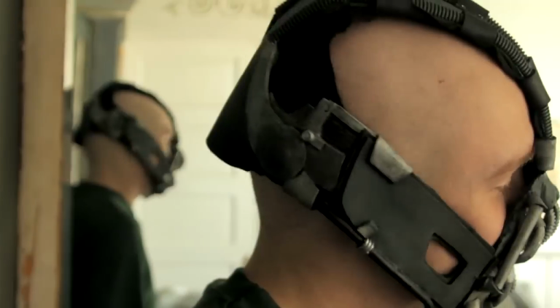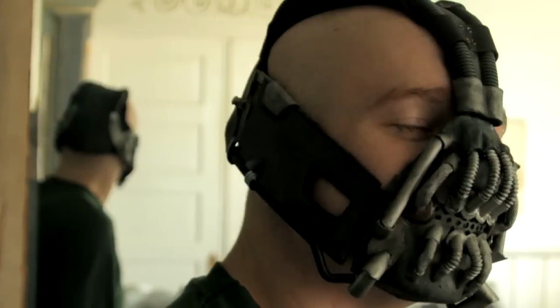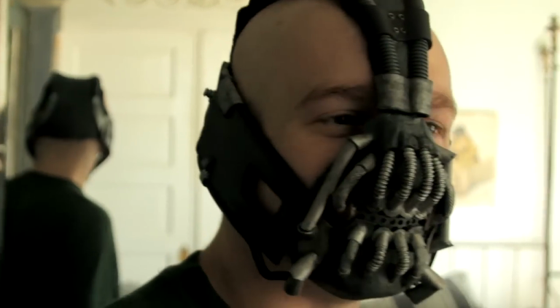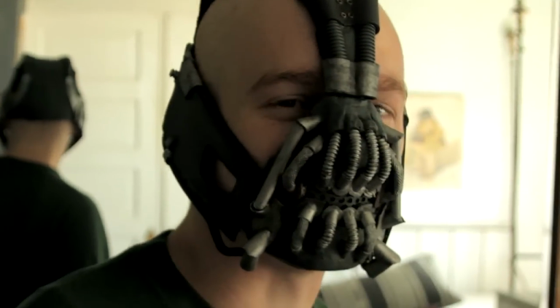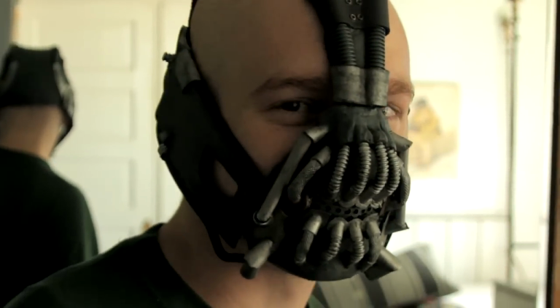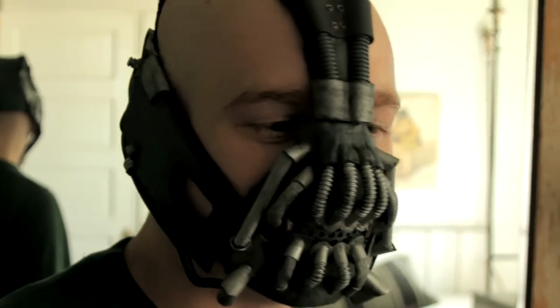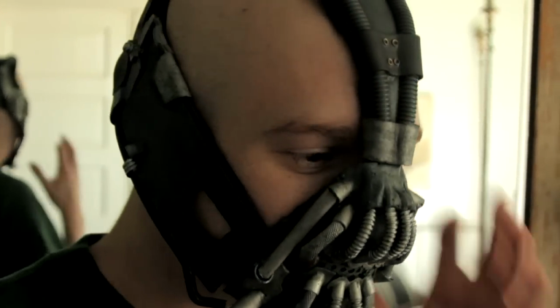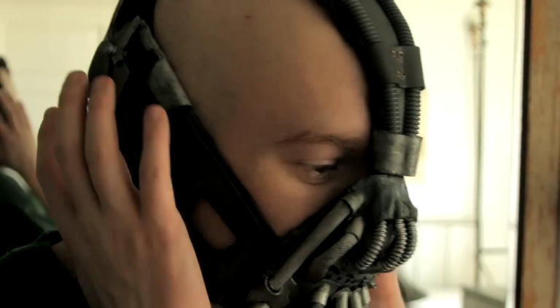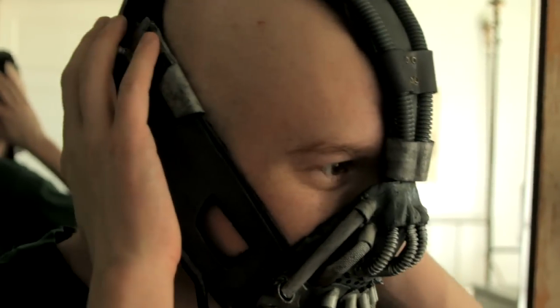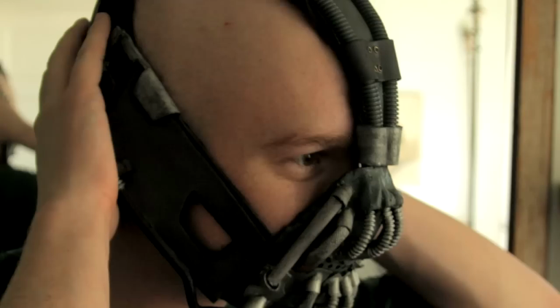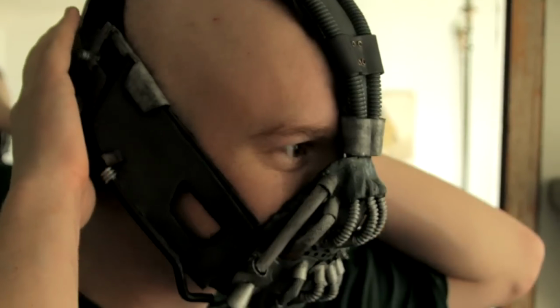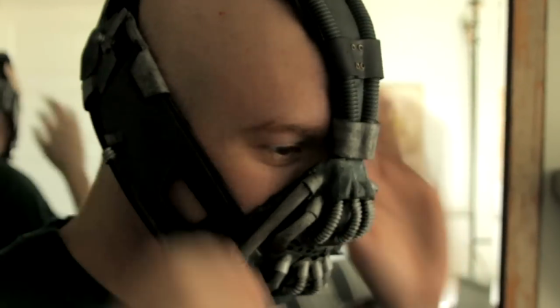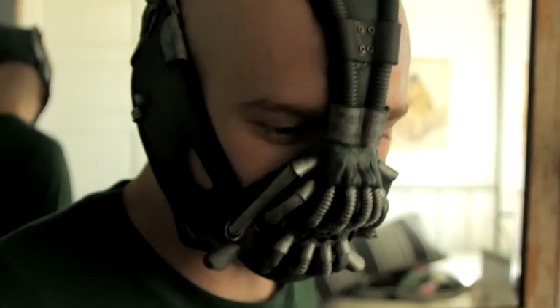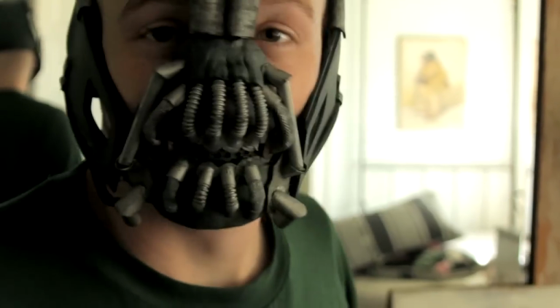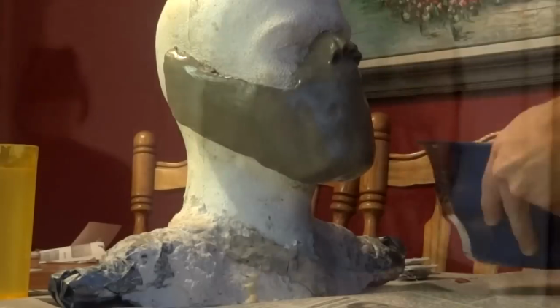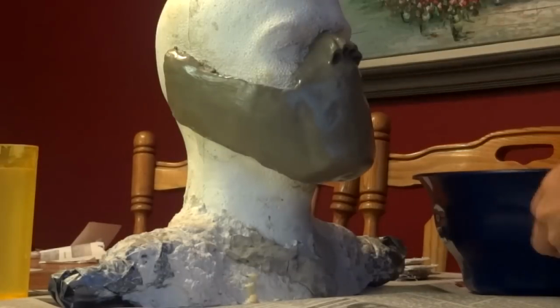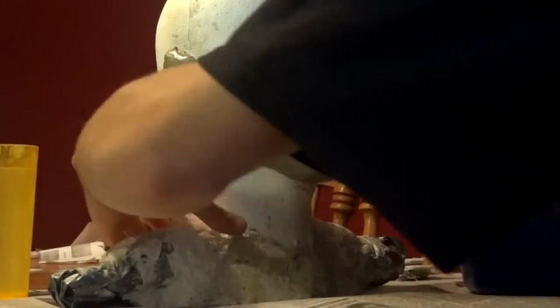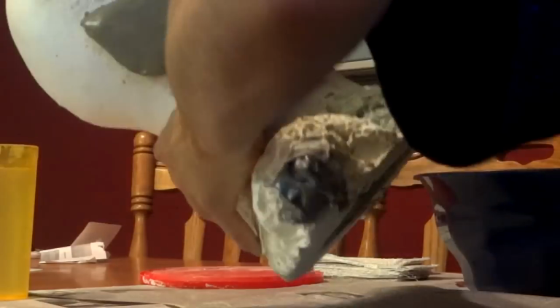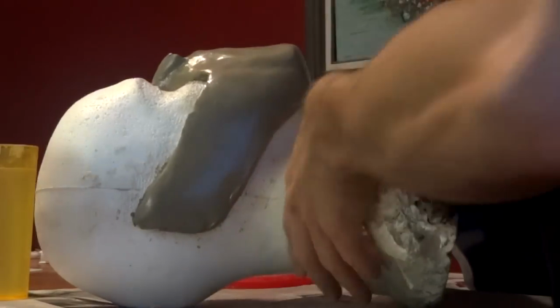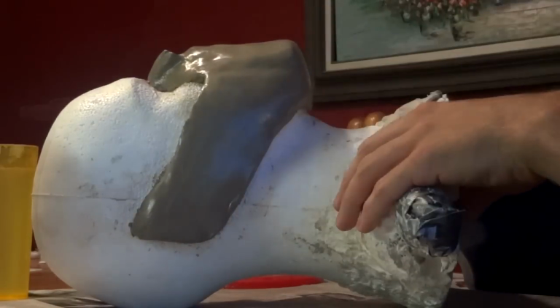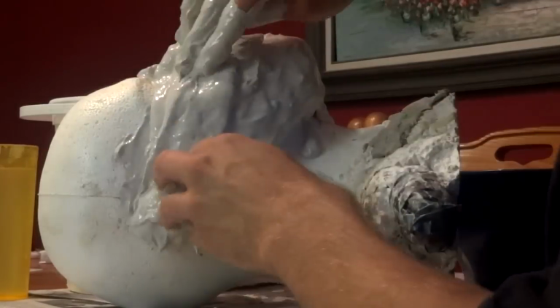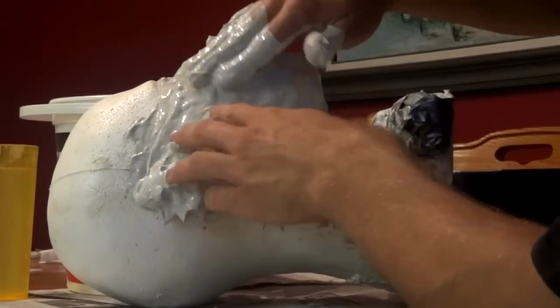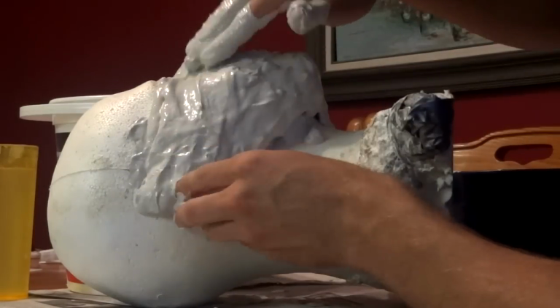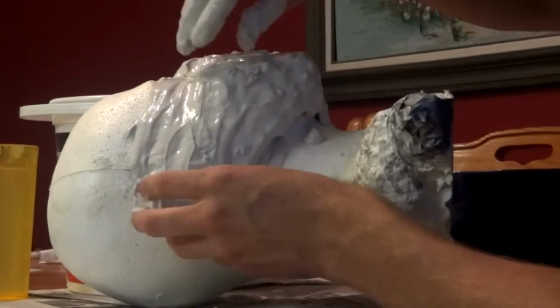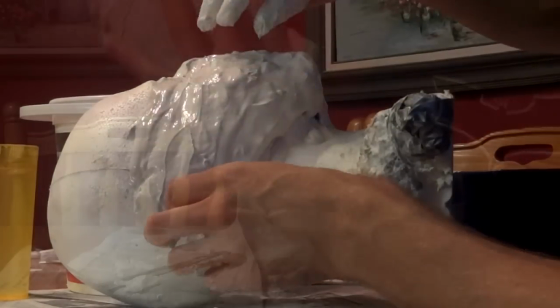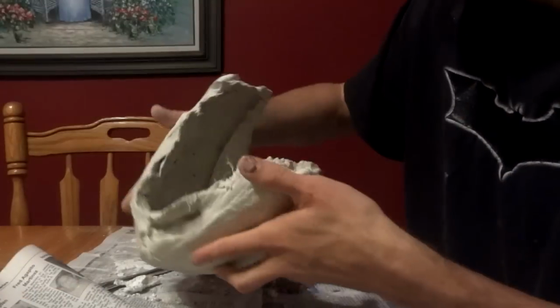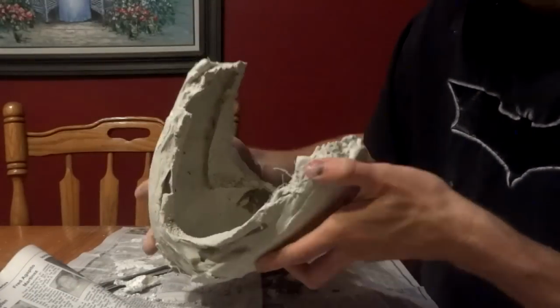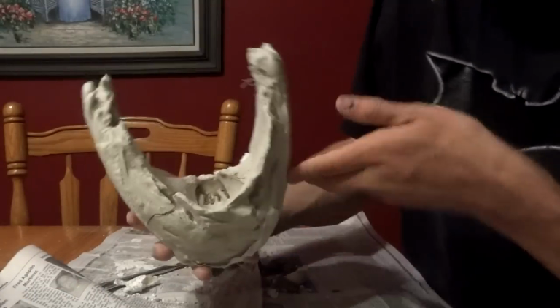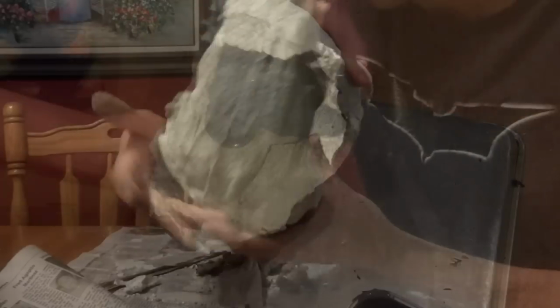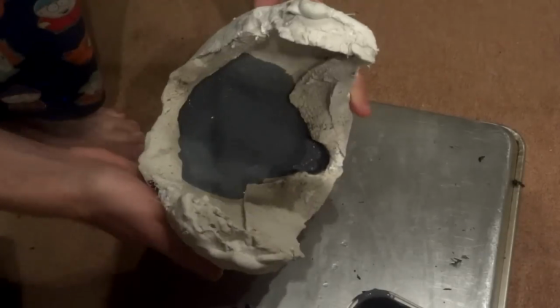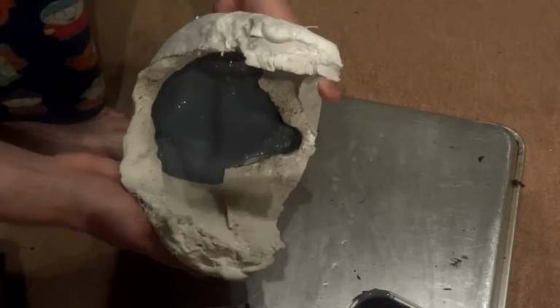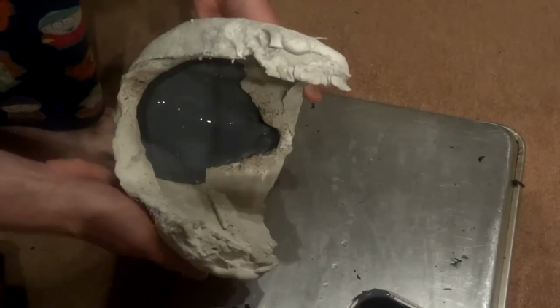Bane's mask was a little bit different. I had initially planned to use a paintball mask for the base of the mouthpiece, but decided it would be better if I just sculpted it. So I did sculpt it out of clay, molded it in plaster, and cast it with liquid latex.